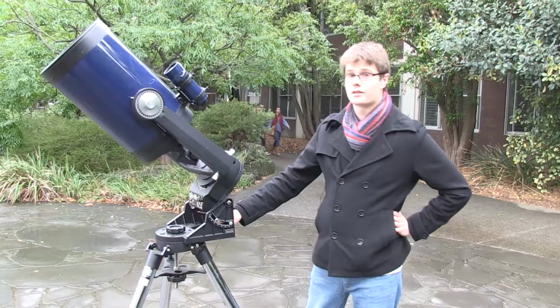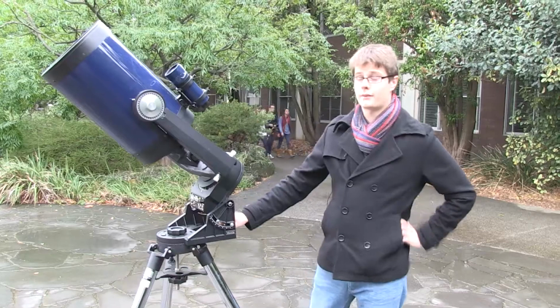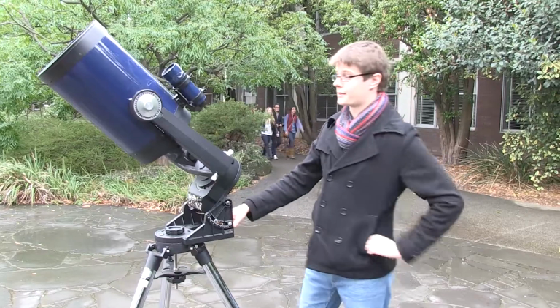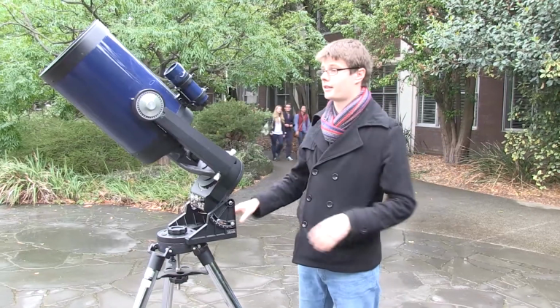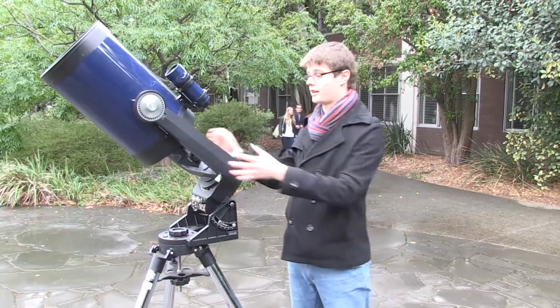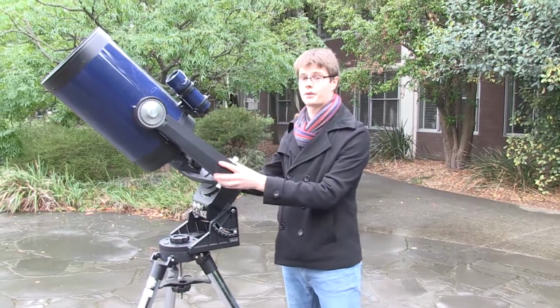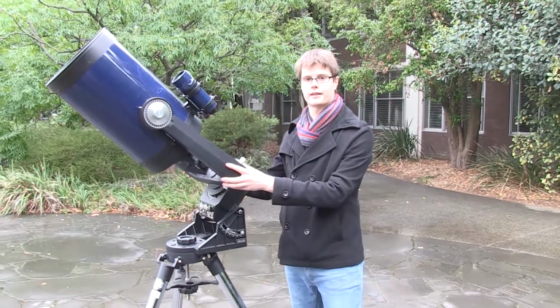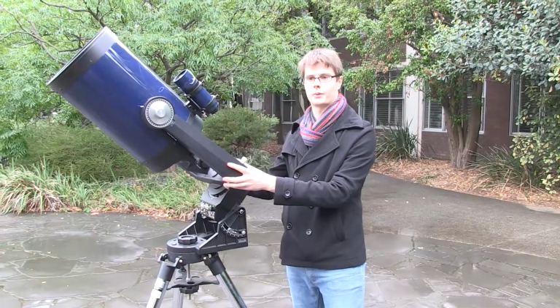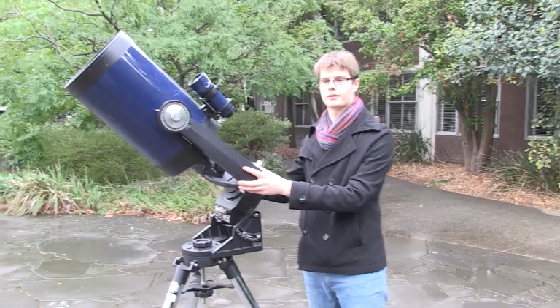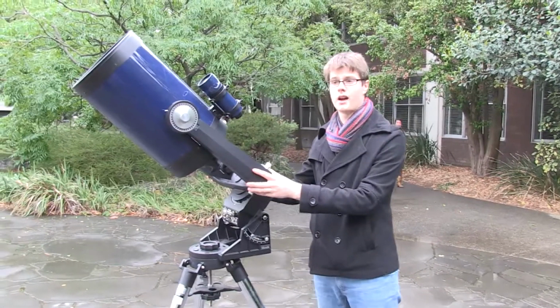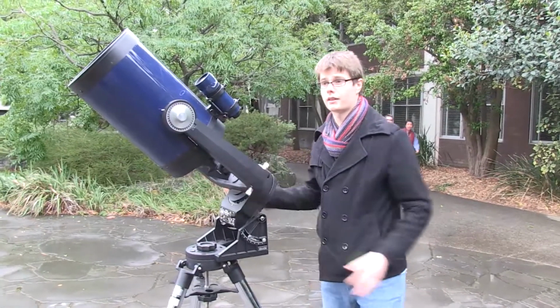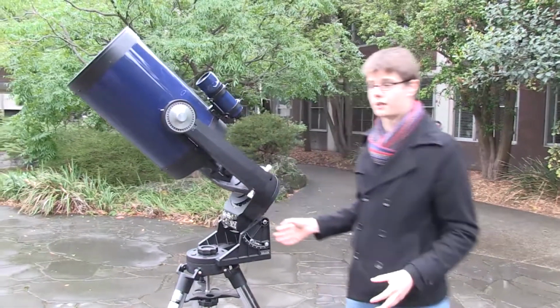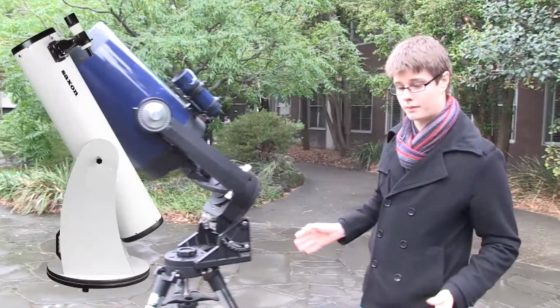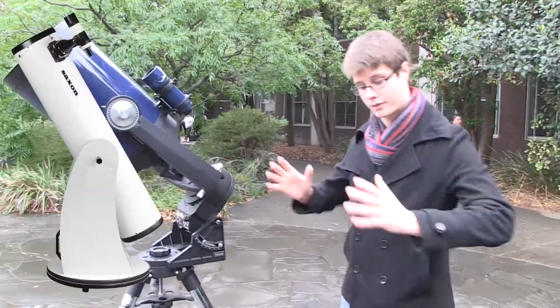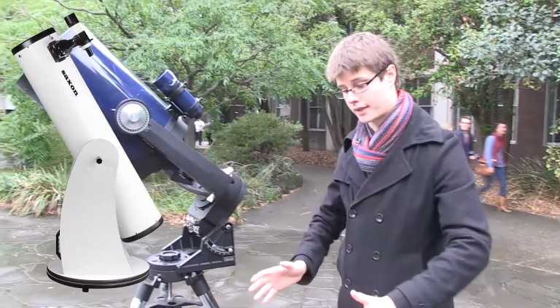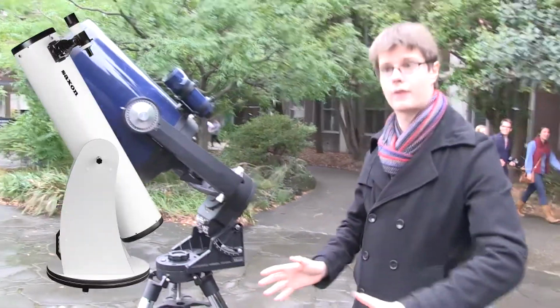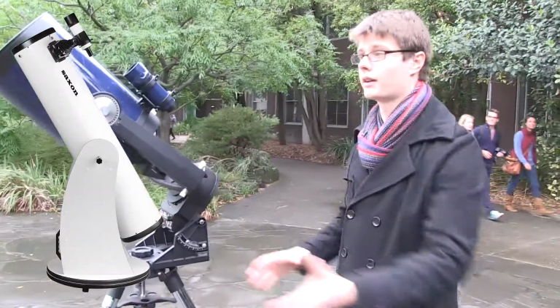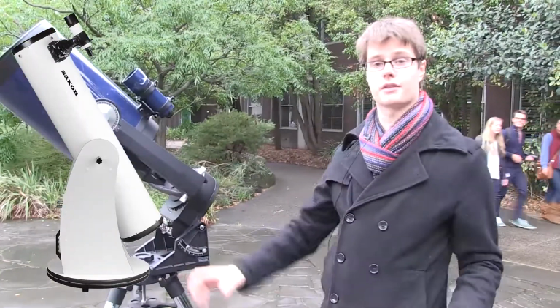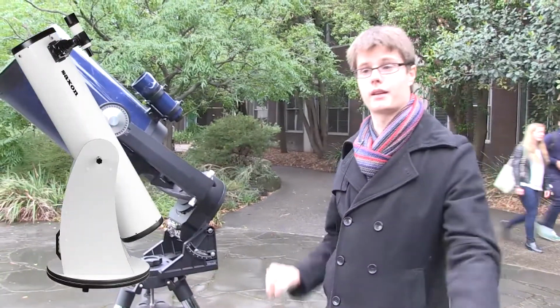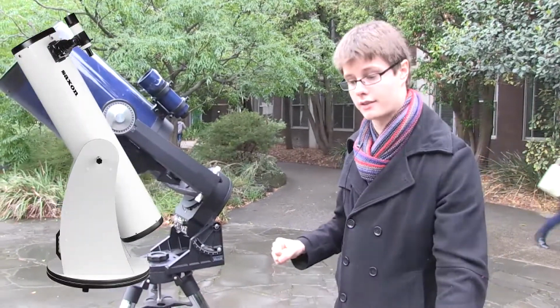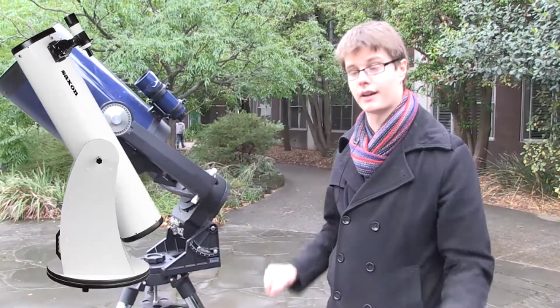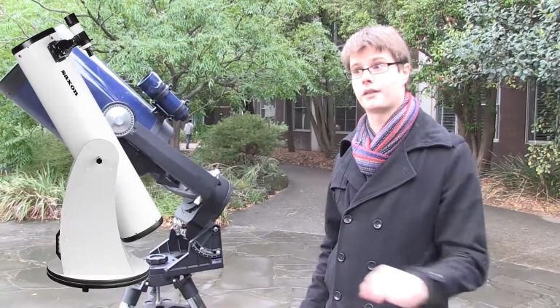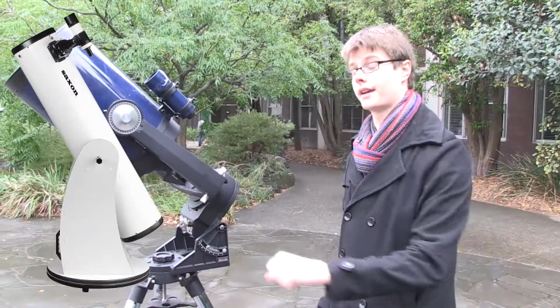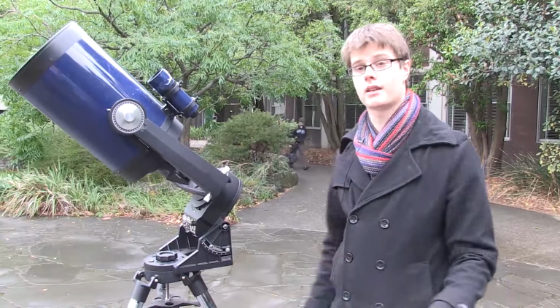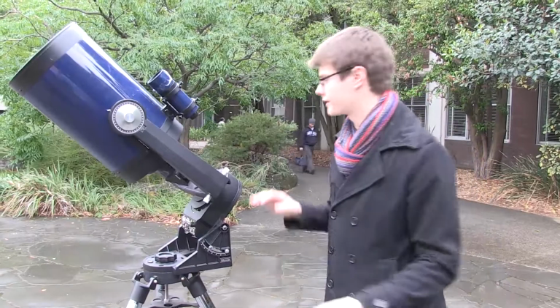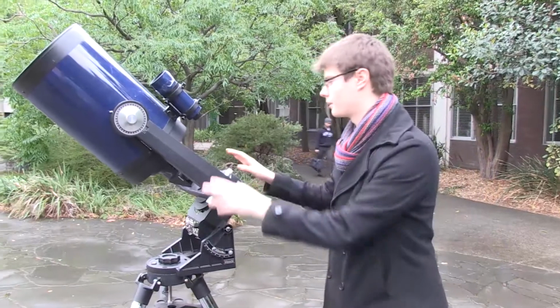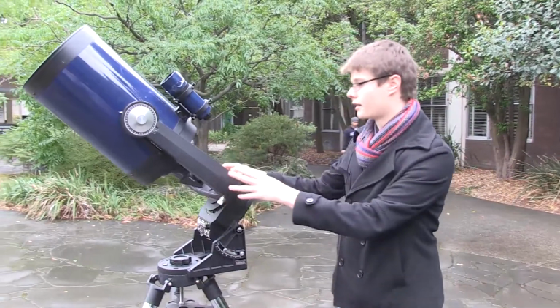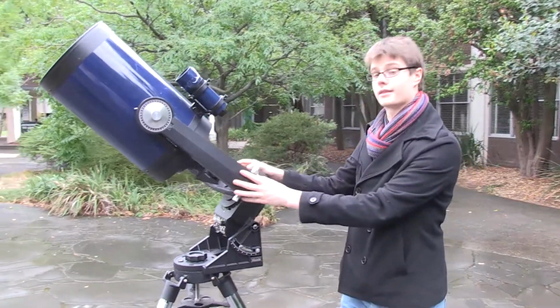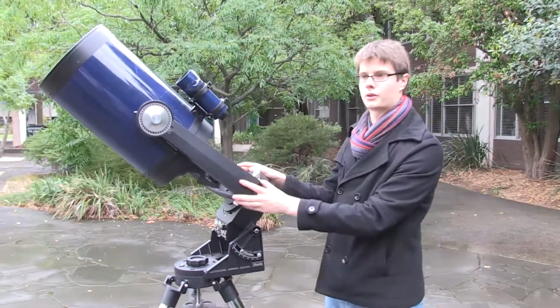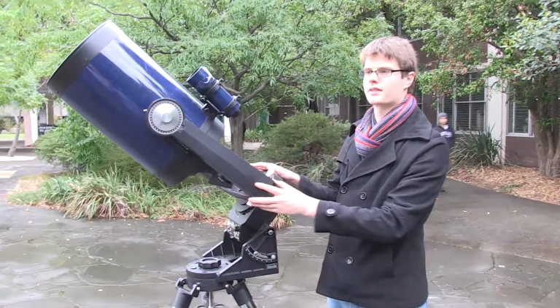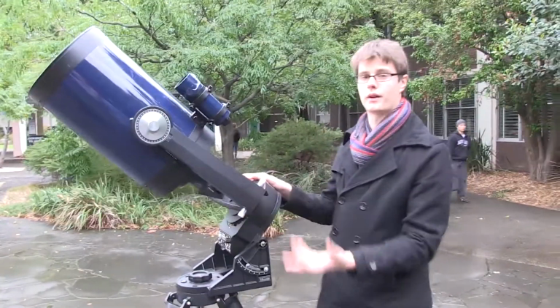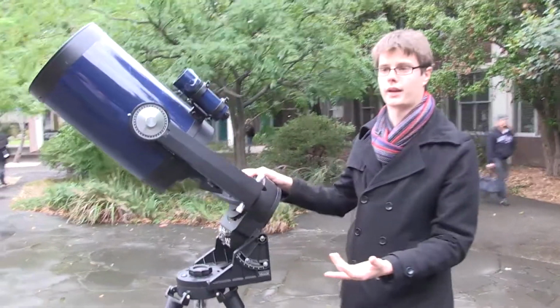Today we're going to demonstrate how the Equatorial Mount Telescope works. Unlike the Dobsonian Mount, which we can put down anywhere we like and just augment by changing the altitude and azimuth angles, this telescope uses the celestial coordinates and requires more care.